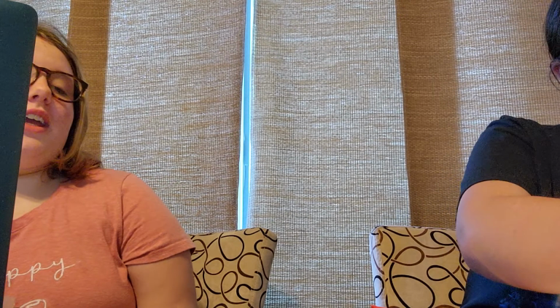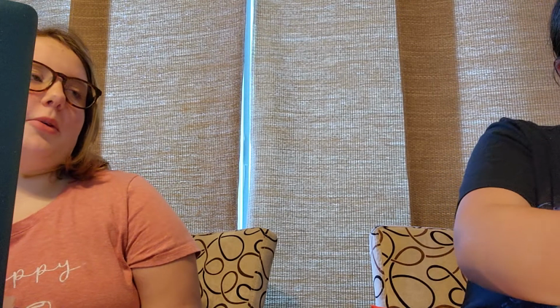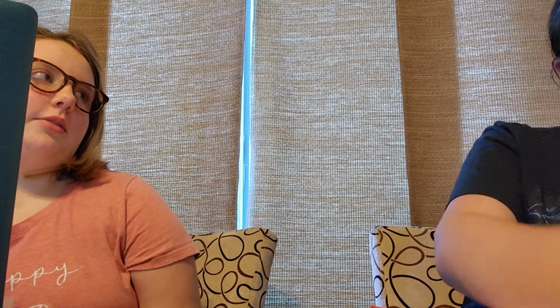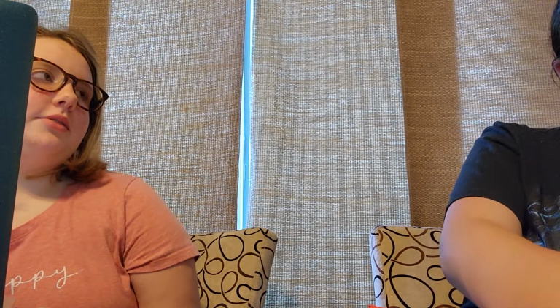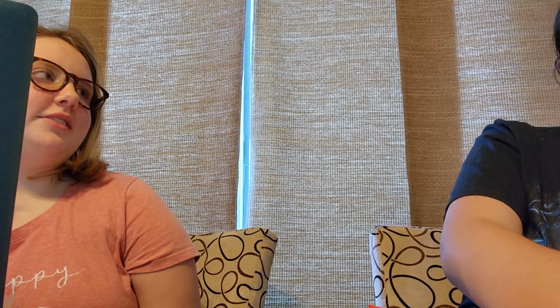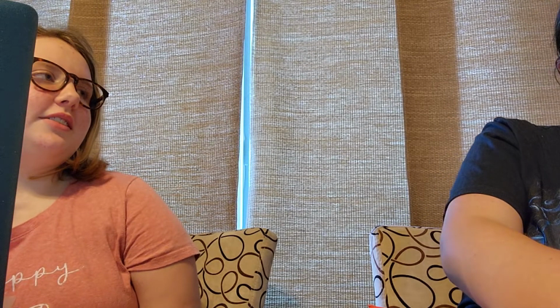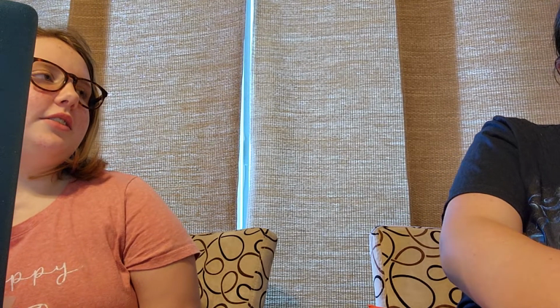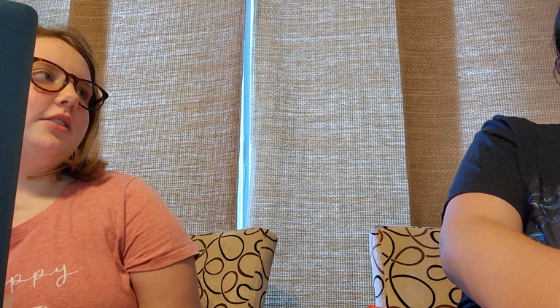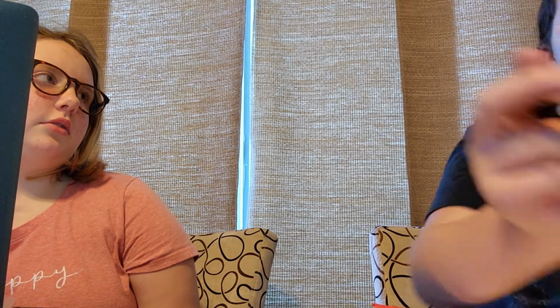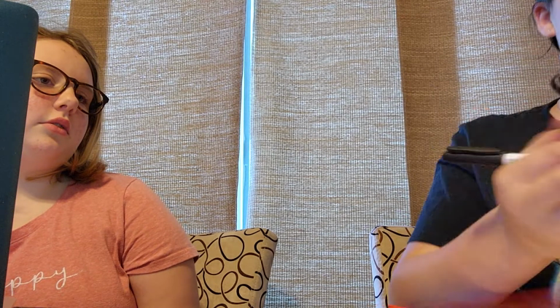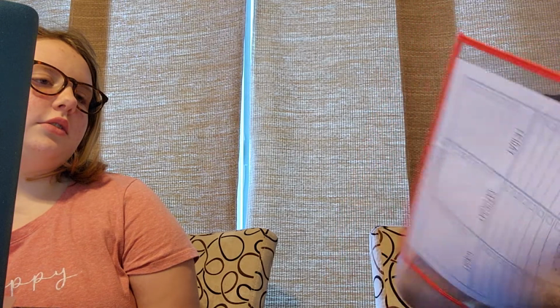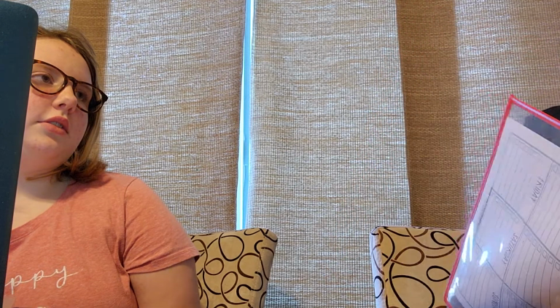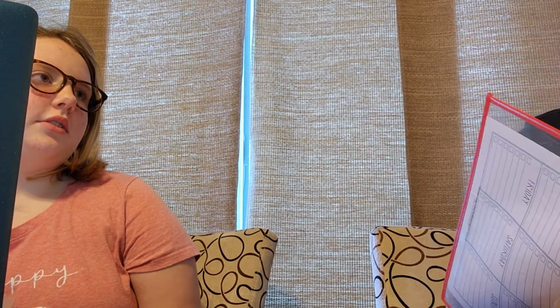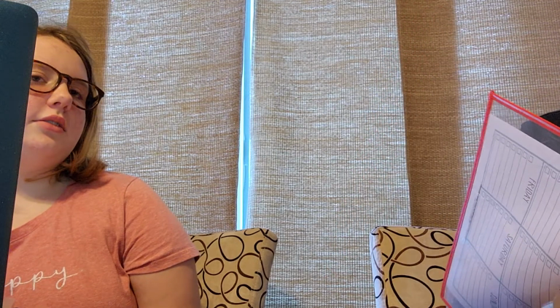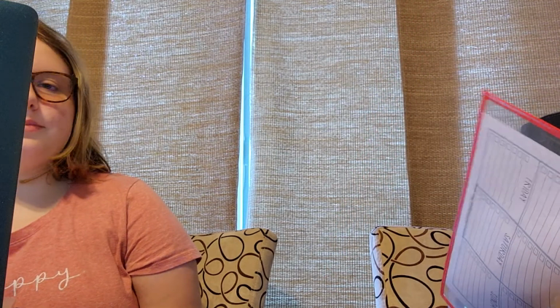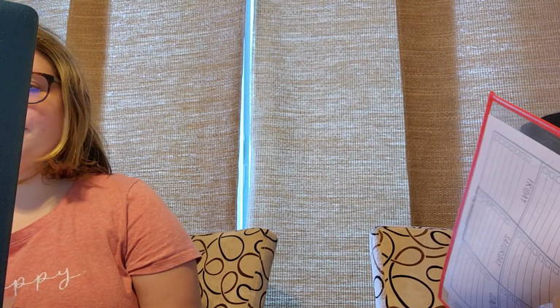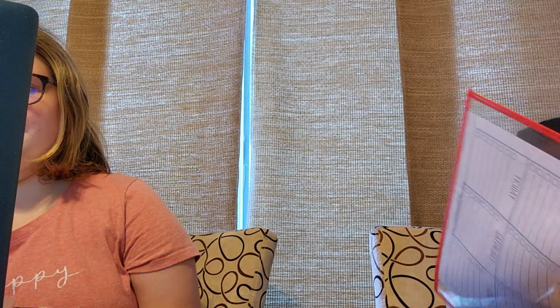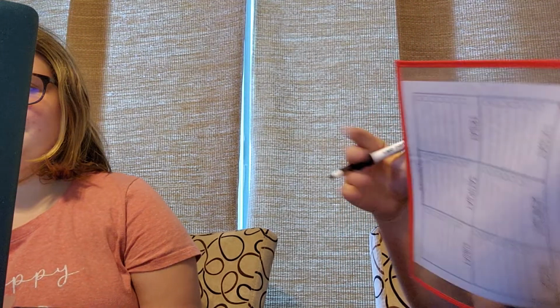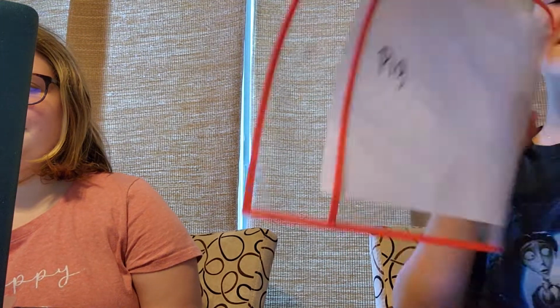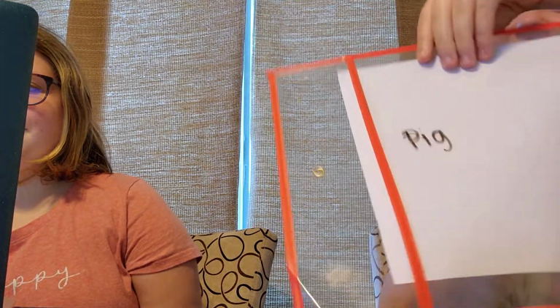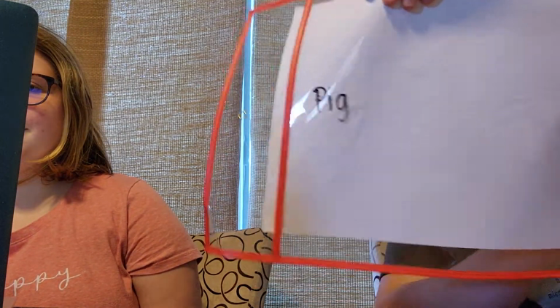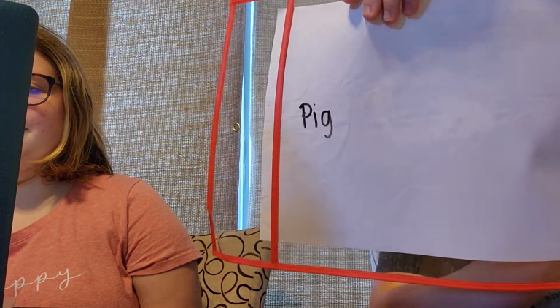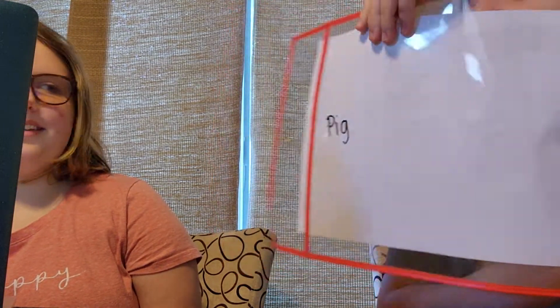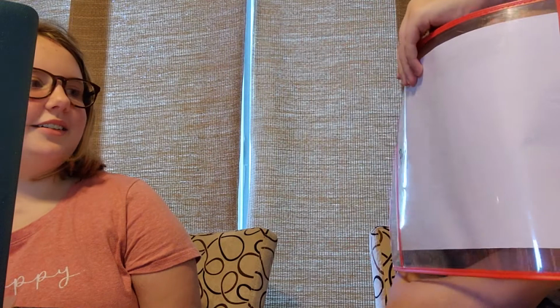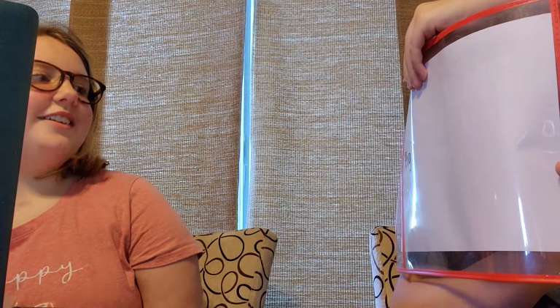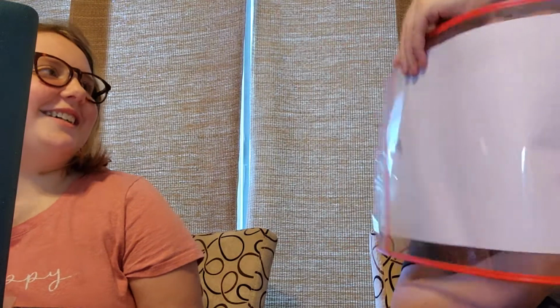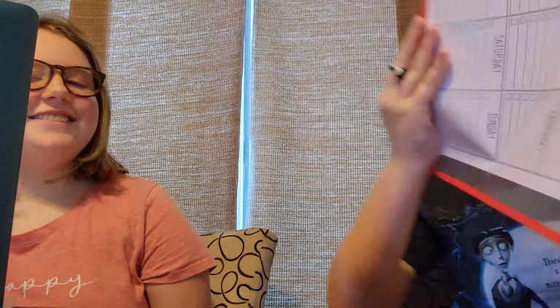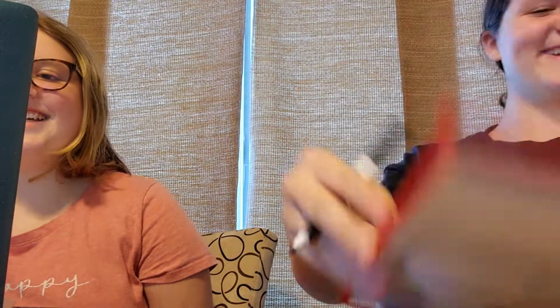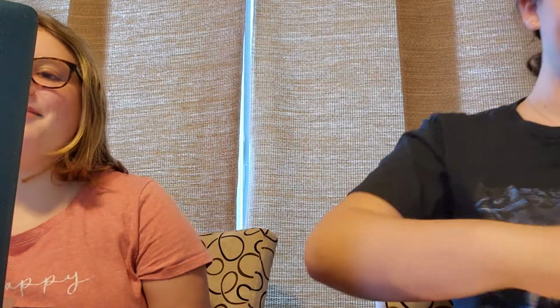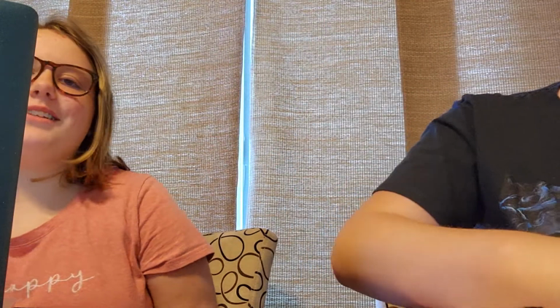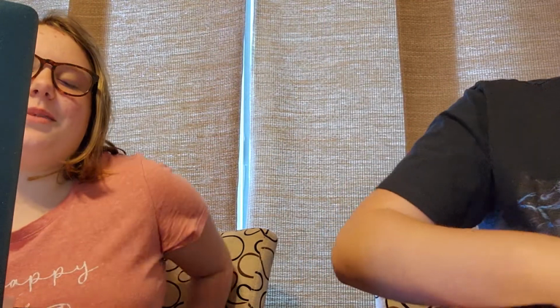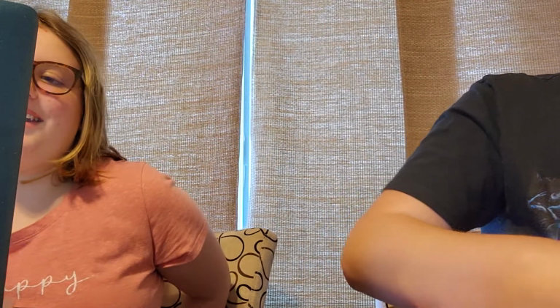What's my favorite animal? Oh, I know what it is! Is that what it is? Uh-huh. I've always wanted a baby pig.